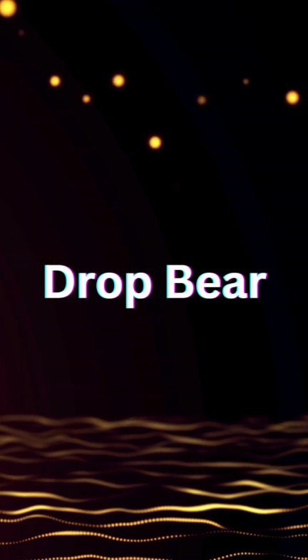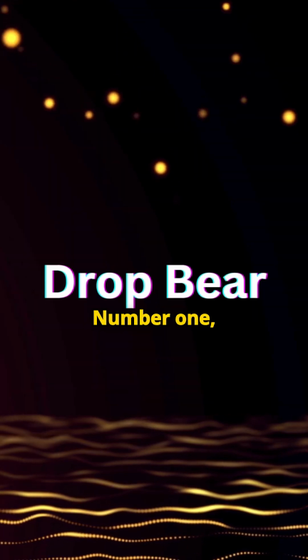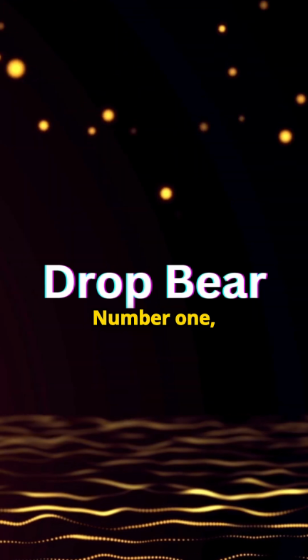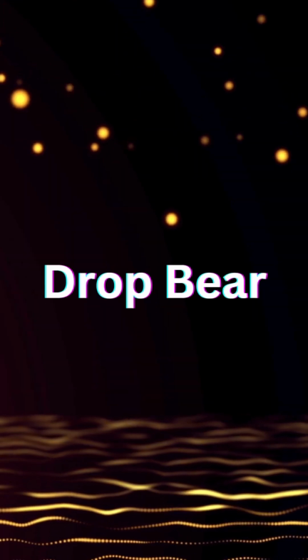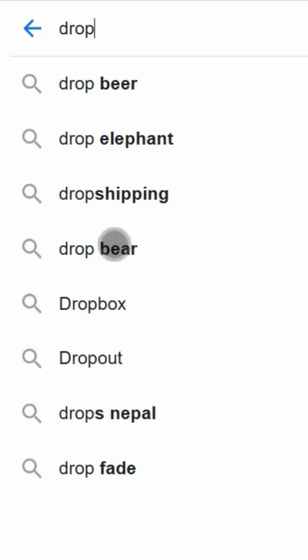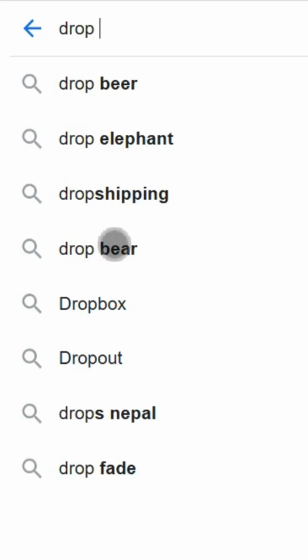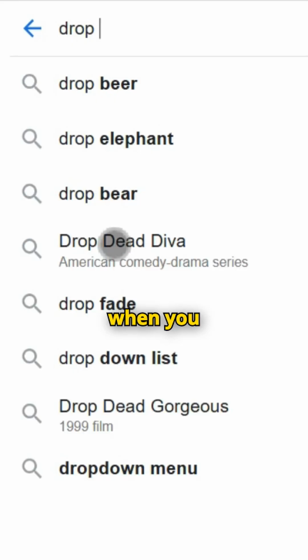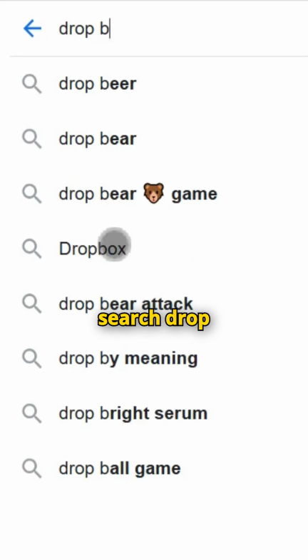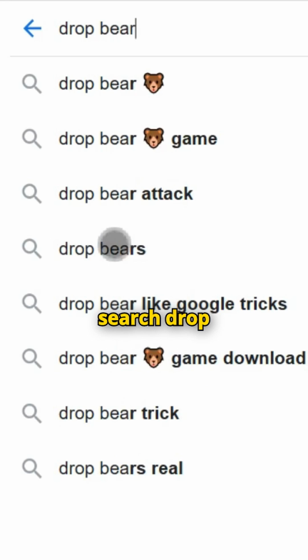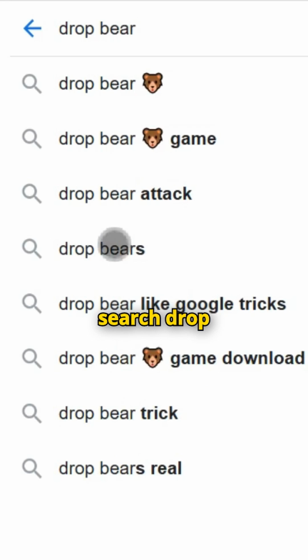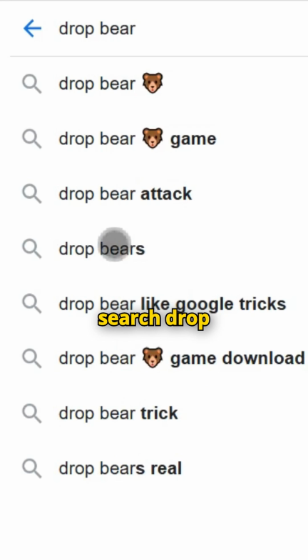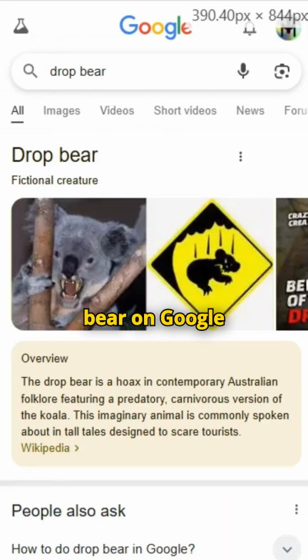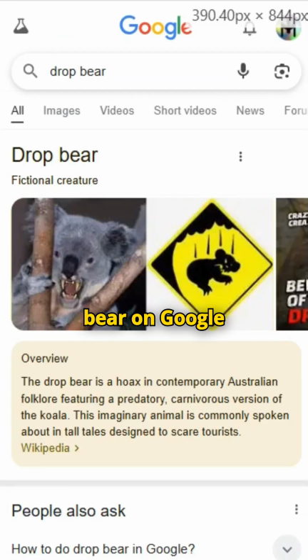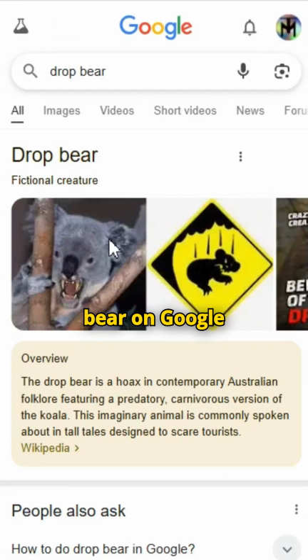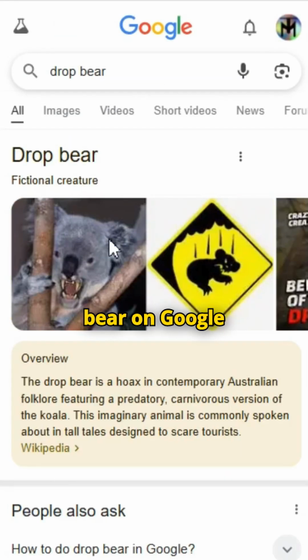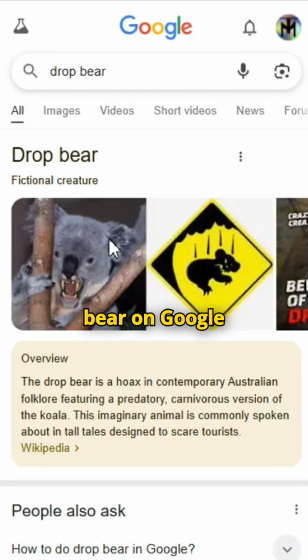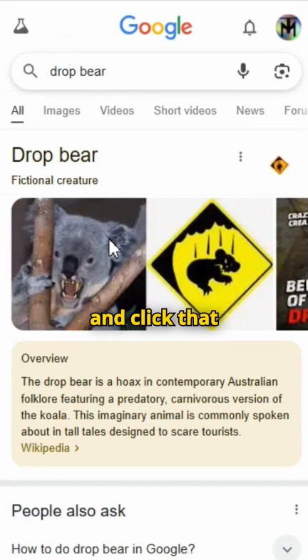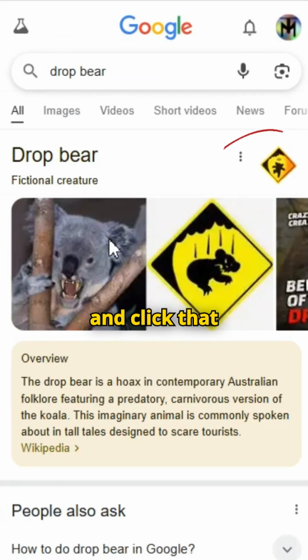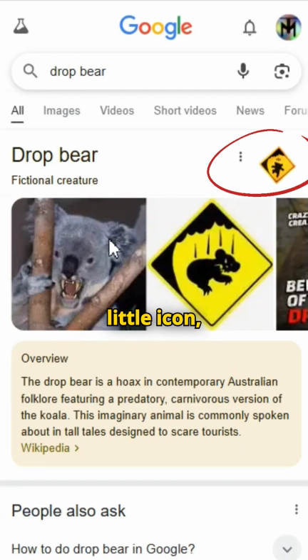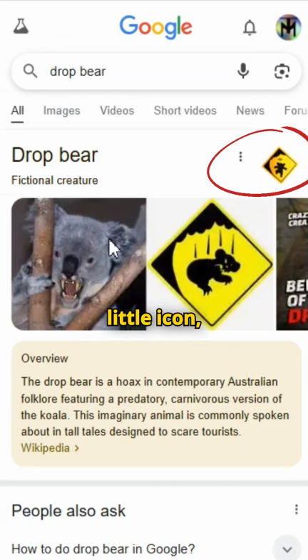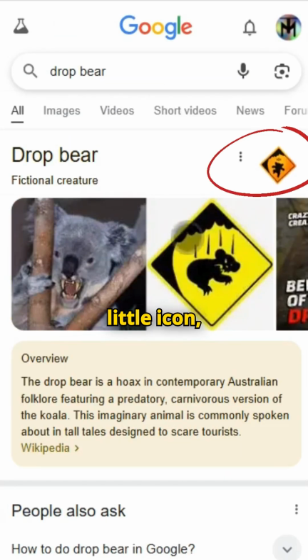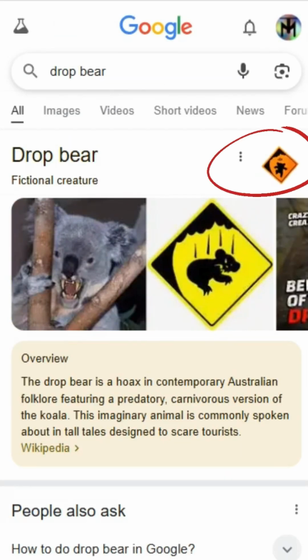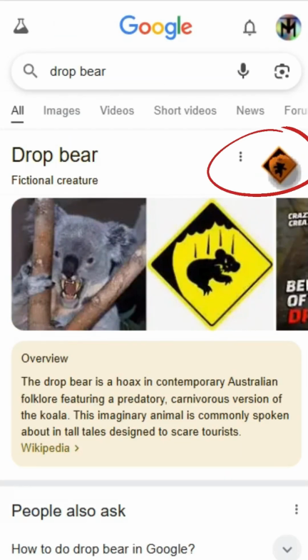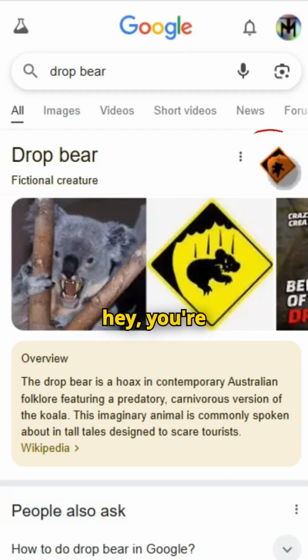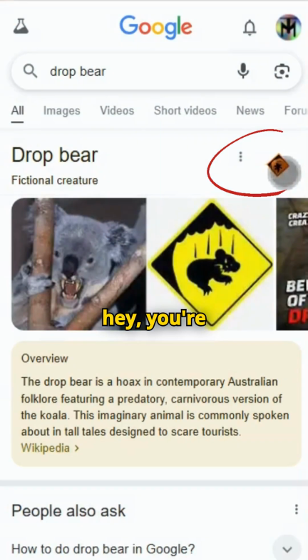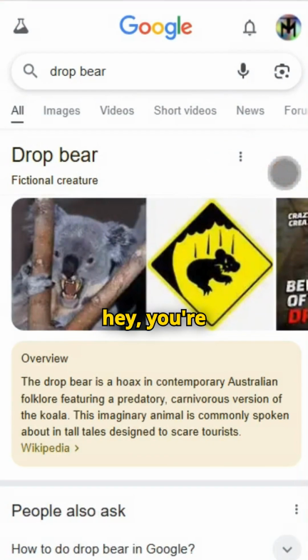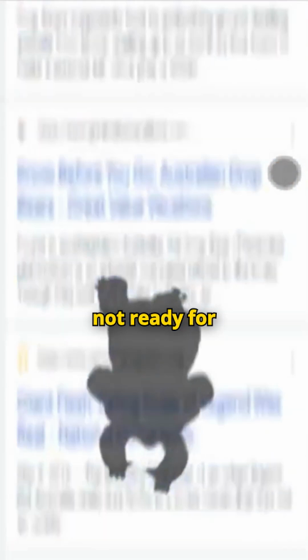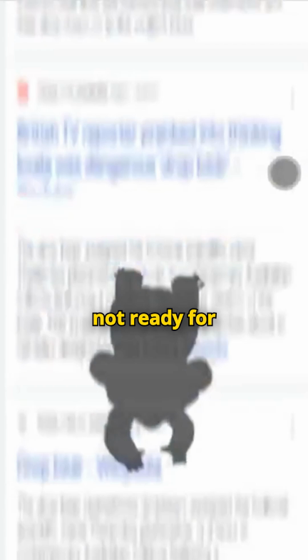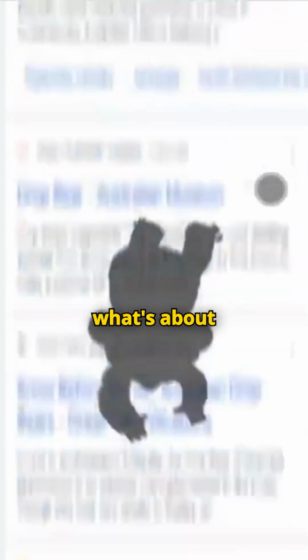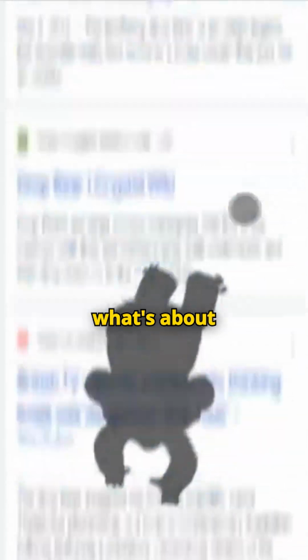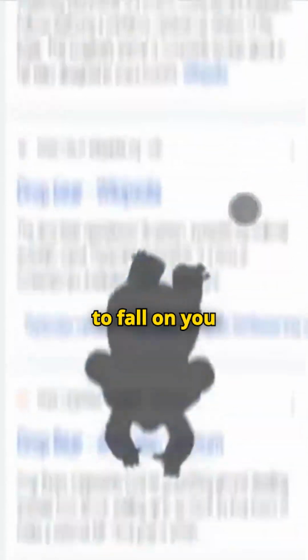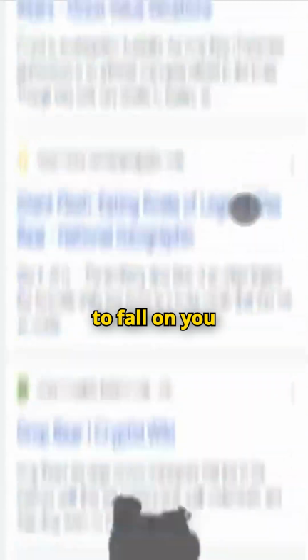Number one: when you search 'drop bear' on Google and click that little icon, you're not ready for what's about to fall on you.